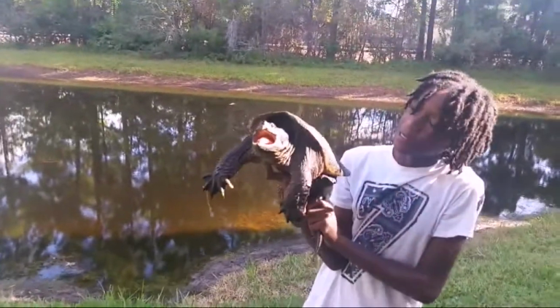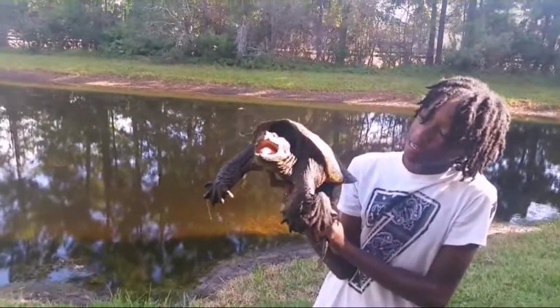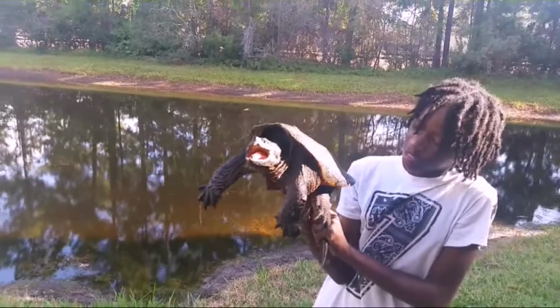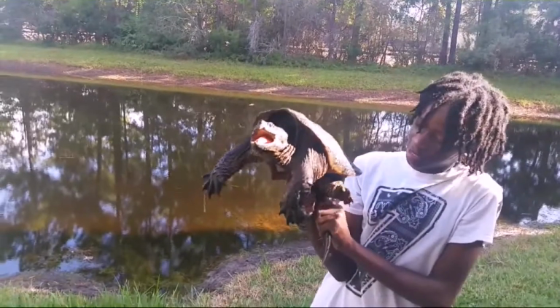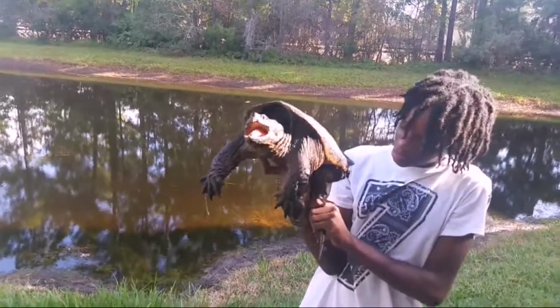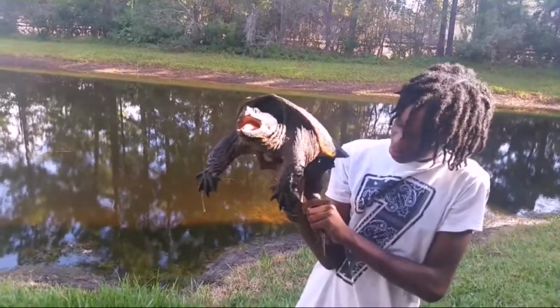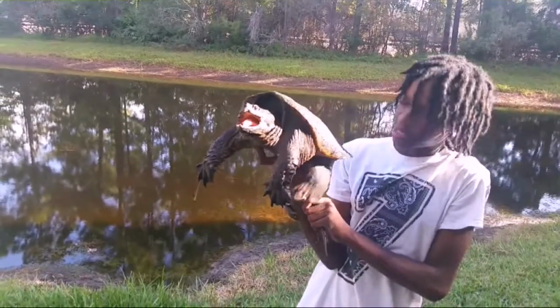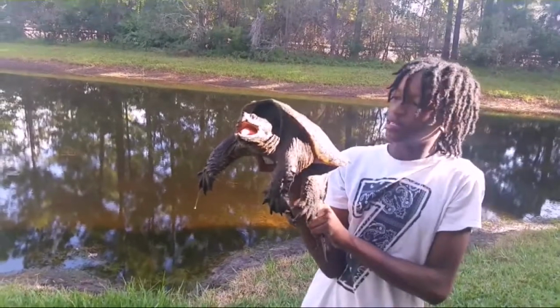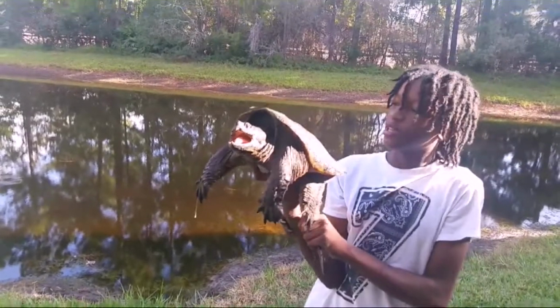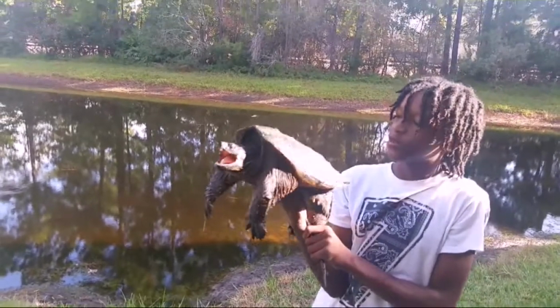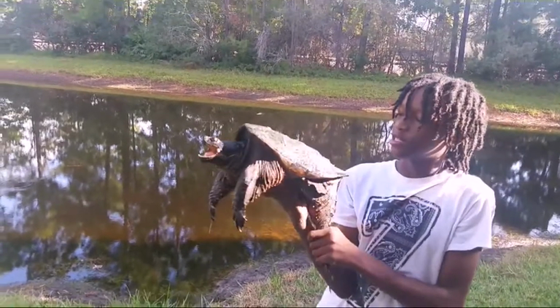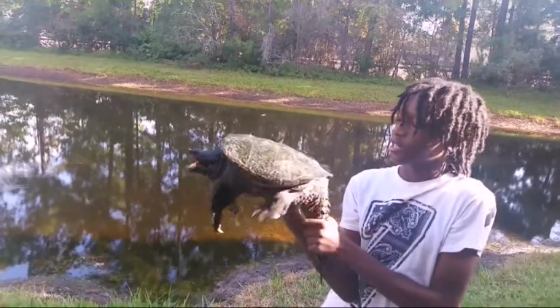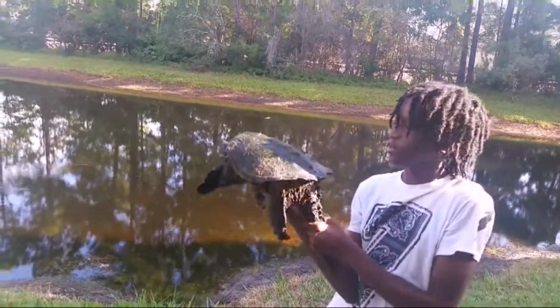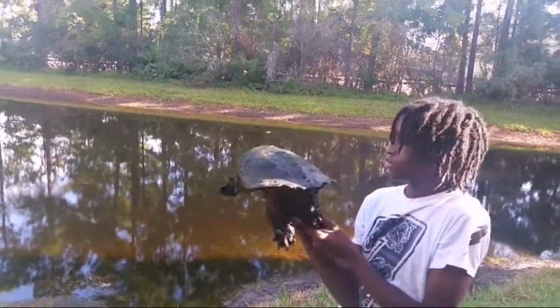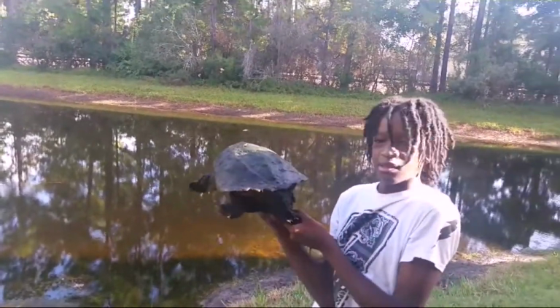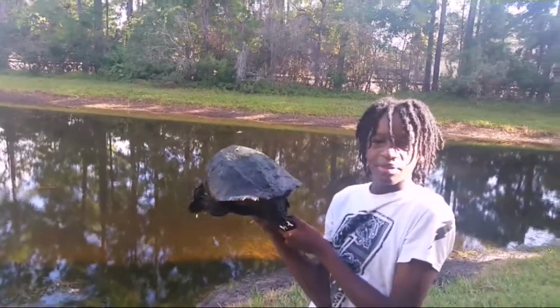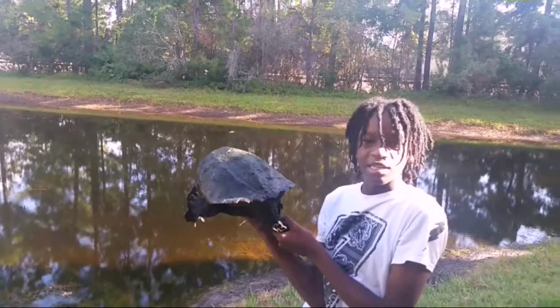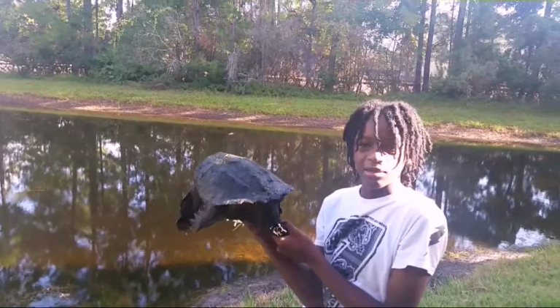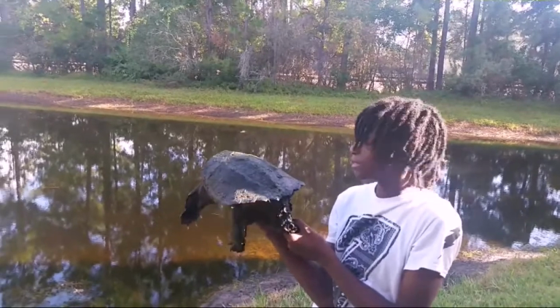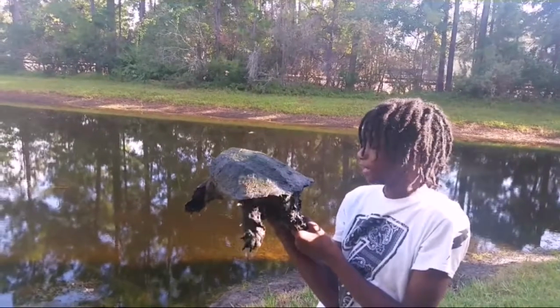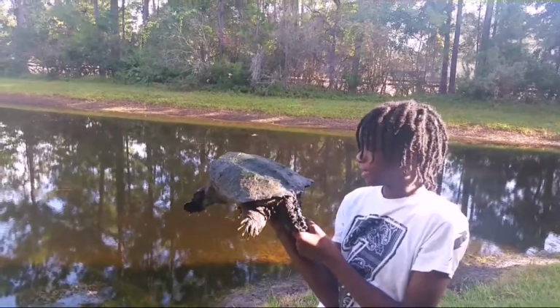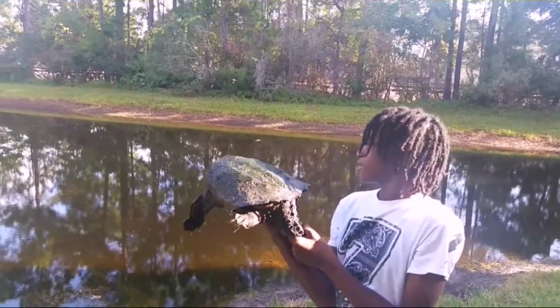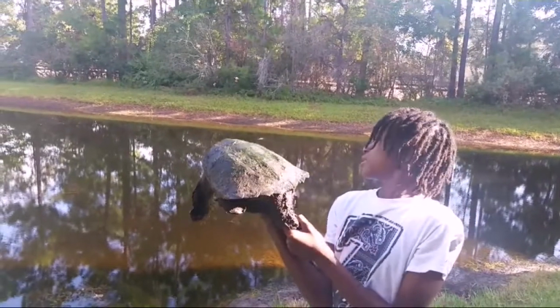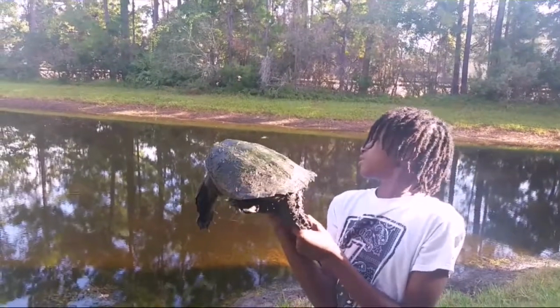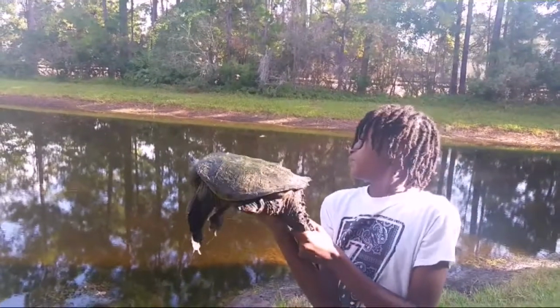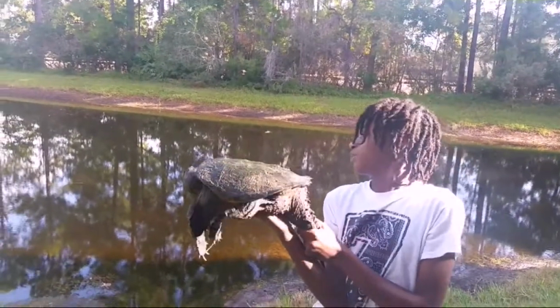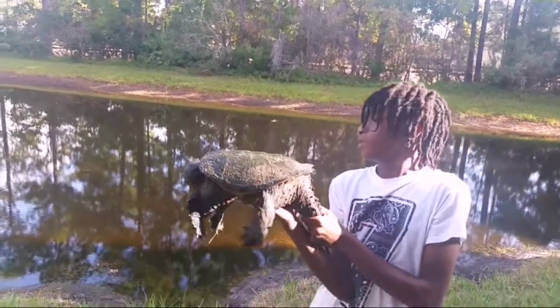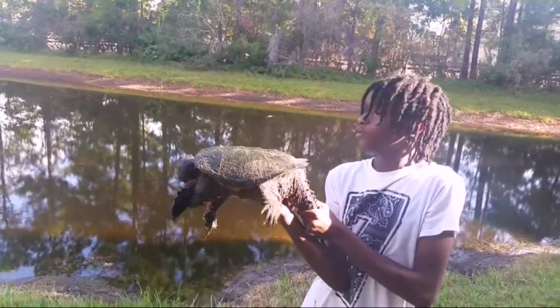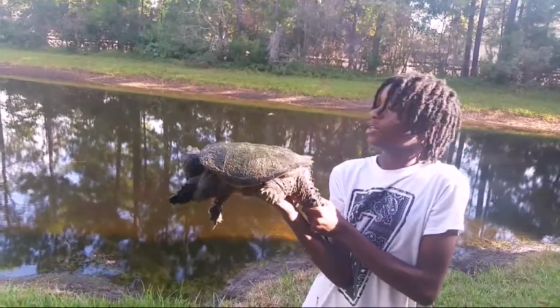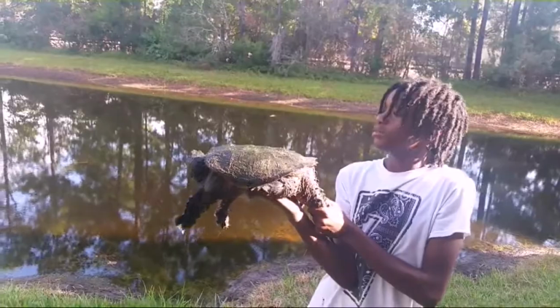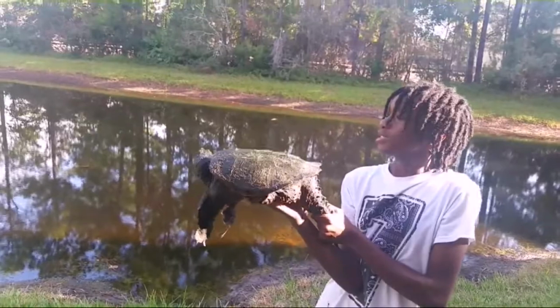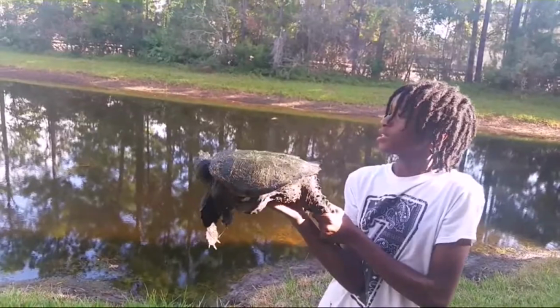He's kind of vicious, and the way I could tell it's a male is because it just had its penis out. It's pretty big, pretty beautiful. It stinks.